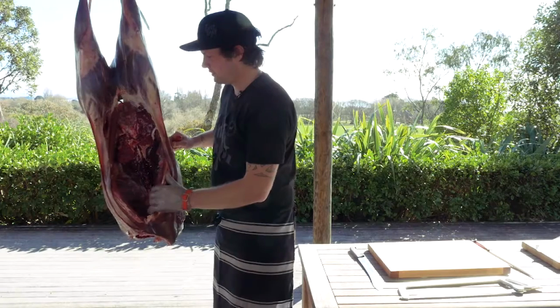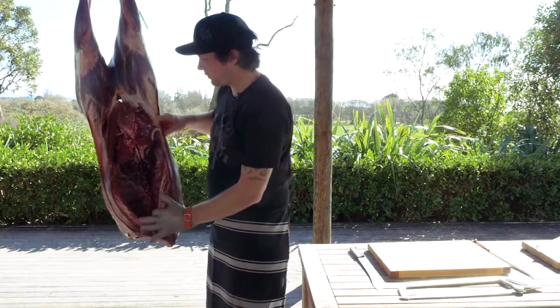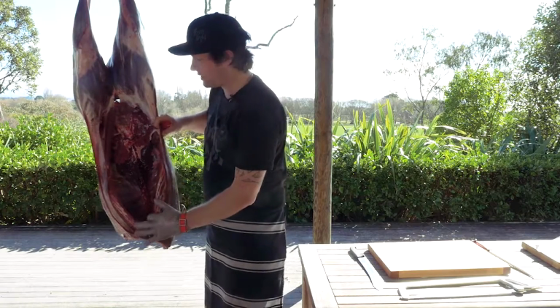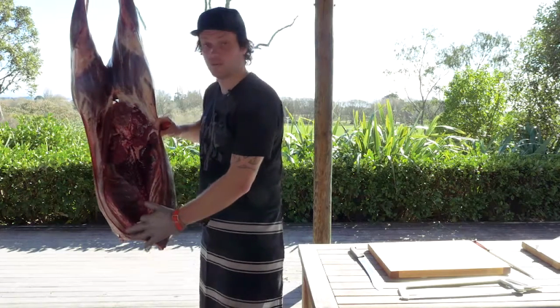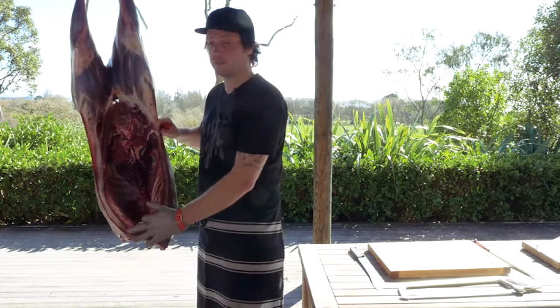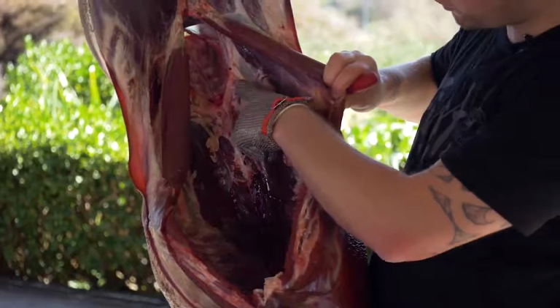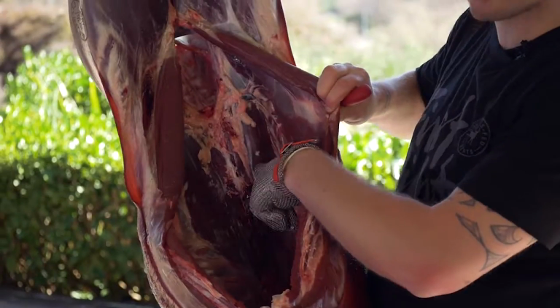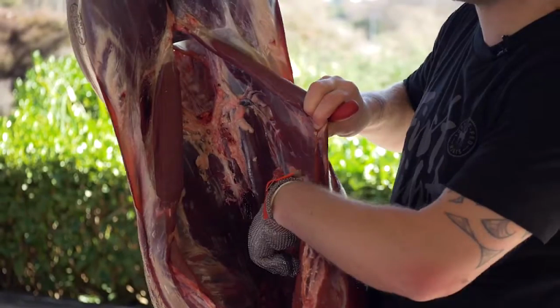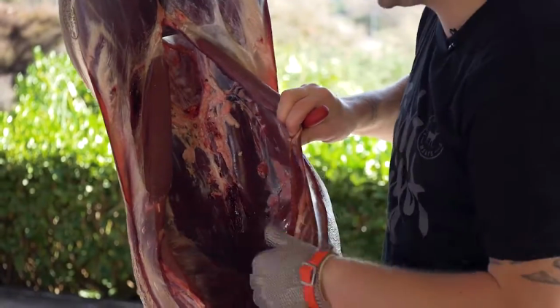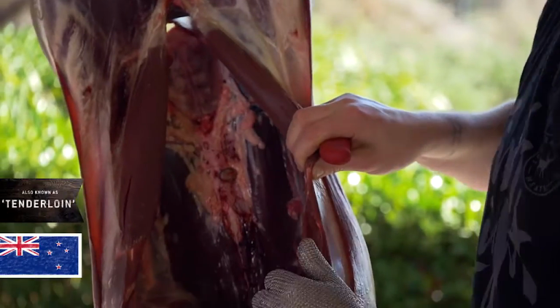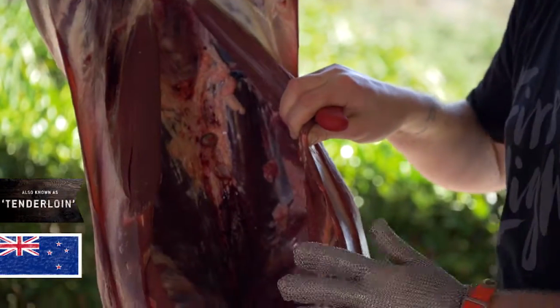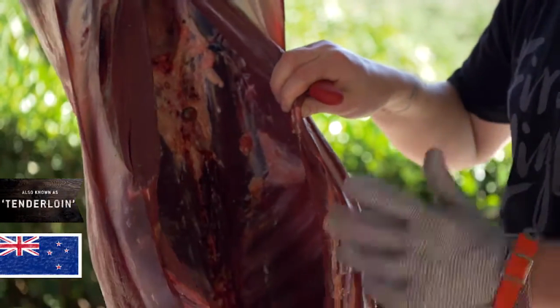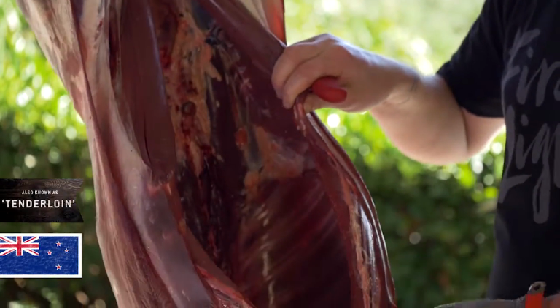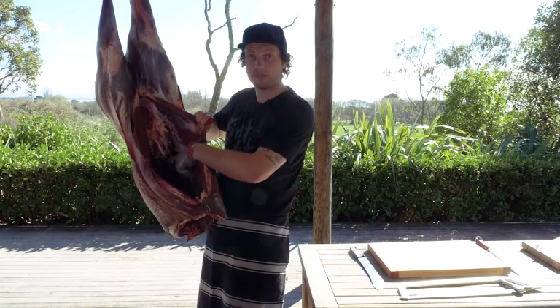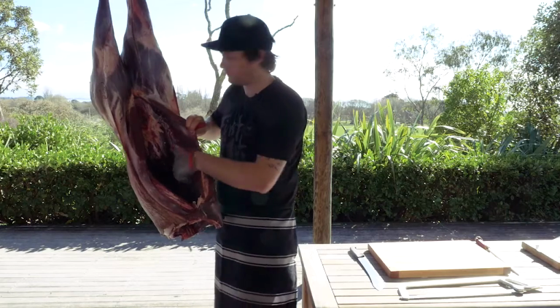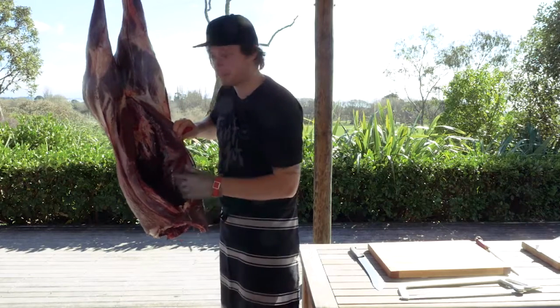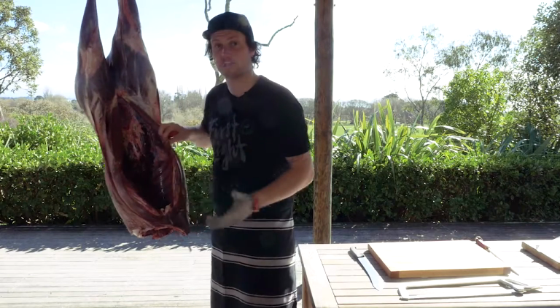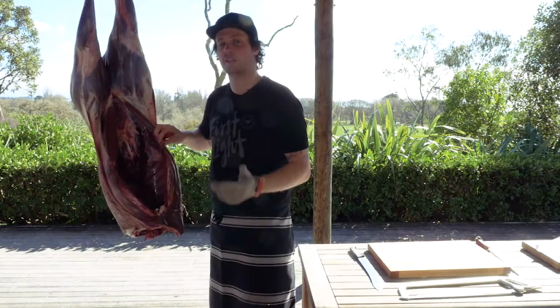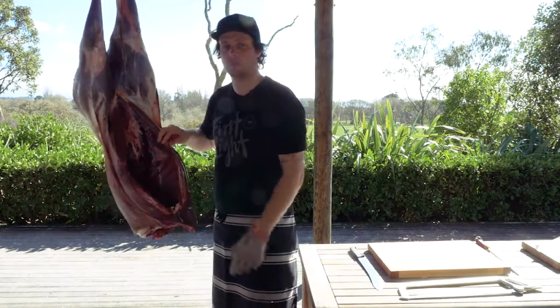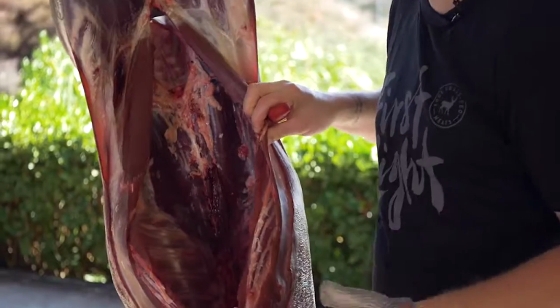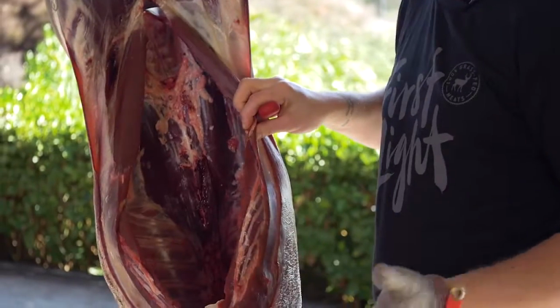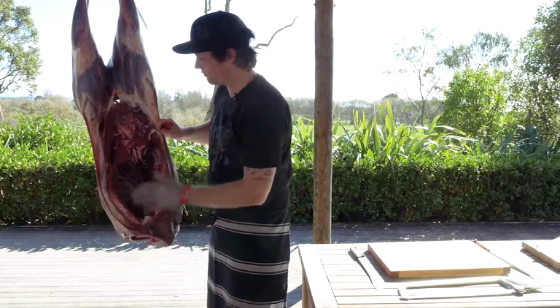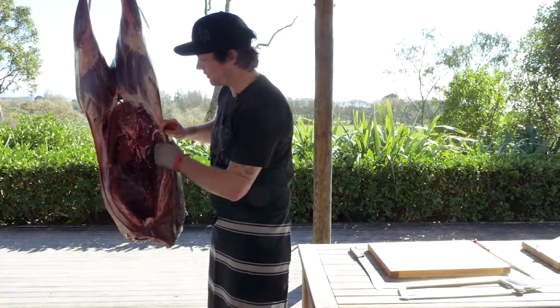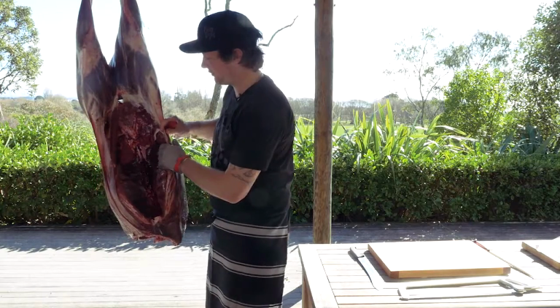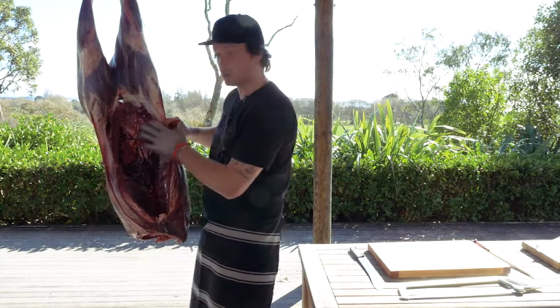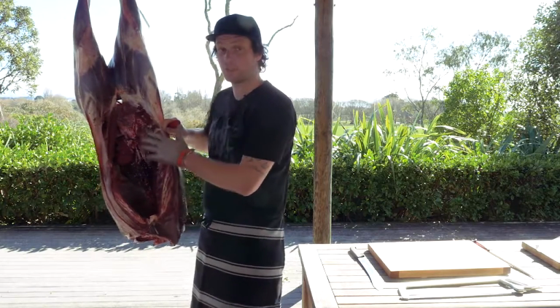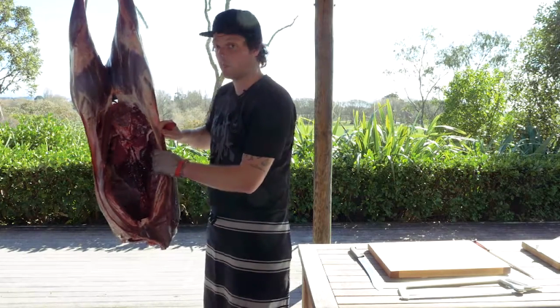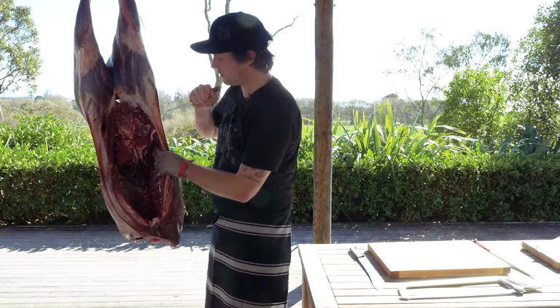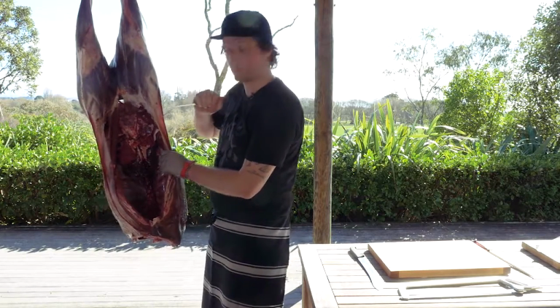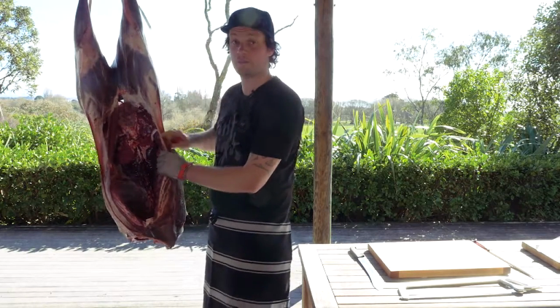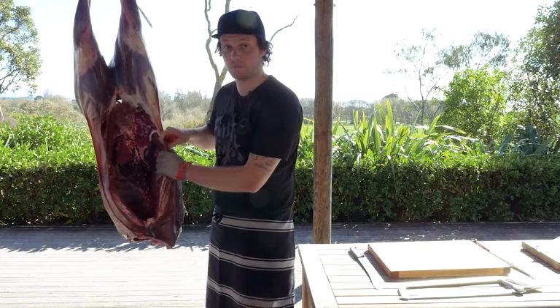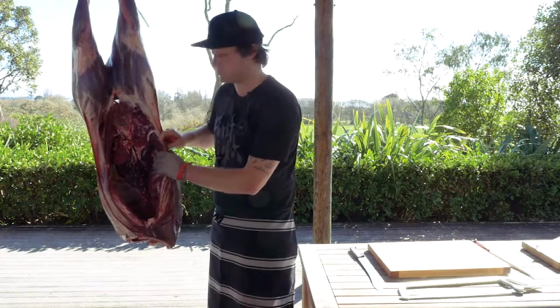So here we've got the saddle of venison. We have the fillets that start from the top of the inside and work all their way down. They're so tender because they don't do any work in there. I'm just going to remove it — I'm going to find the joint in there and break it through with my knife so I don't have to use a handsaw.